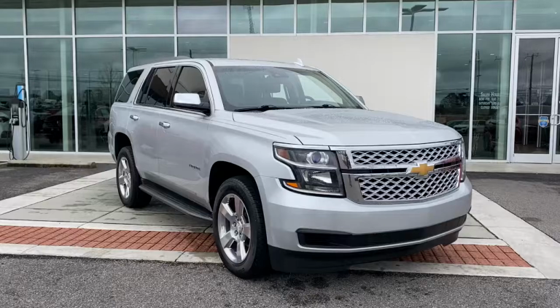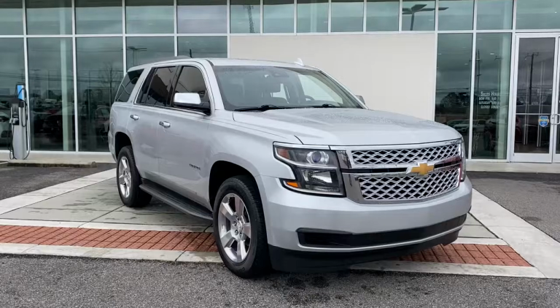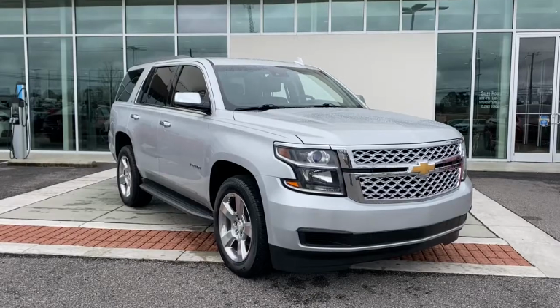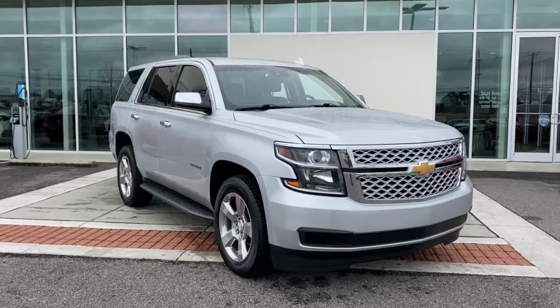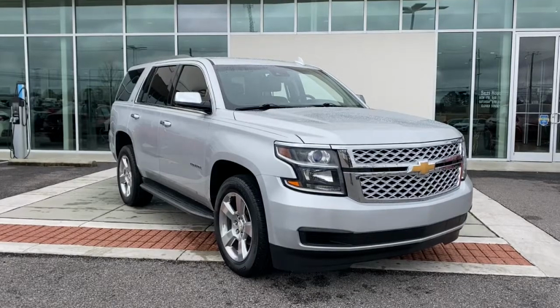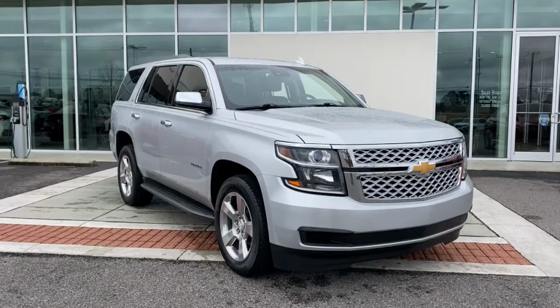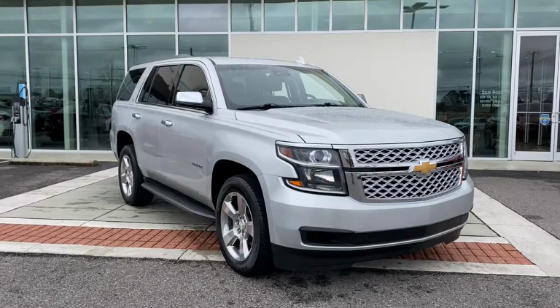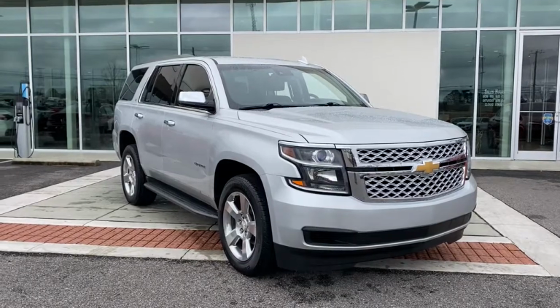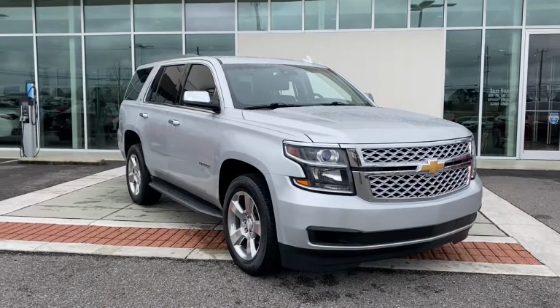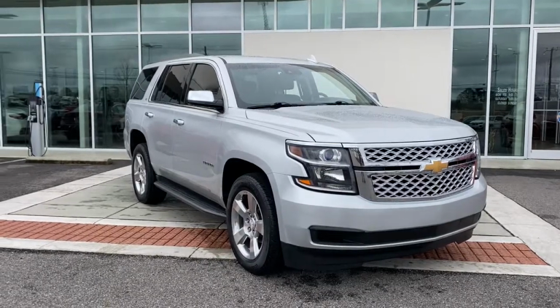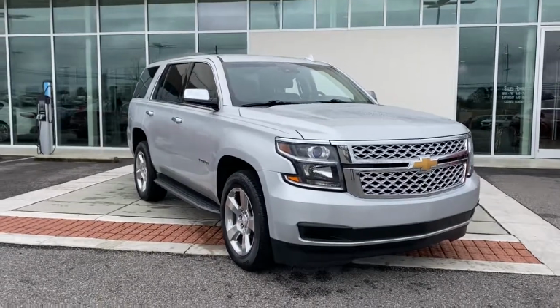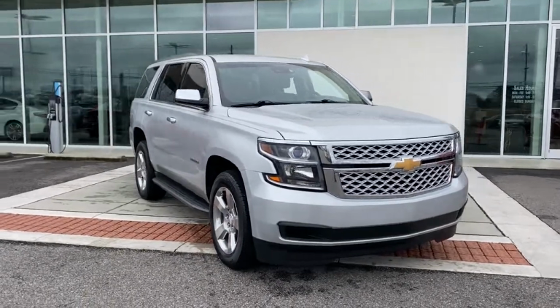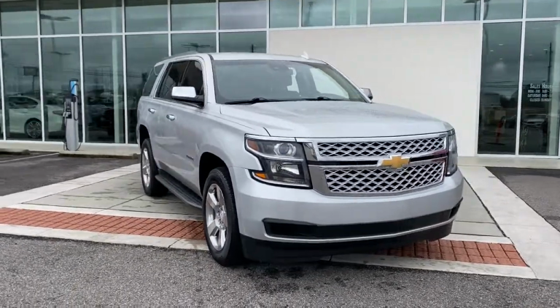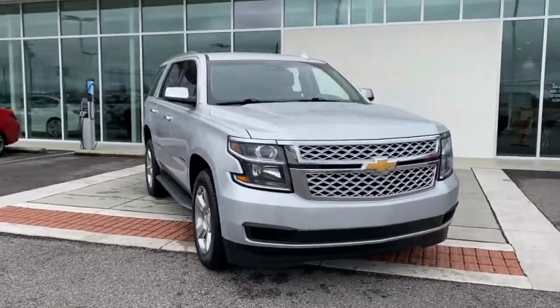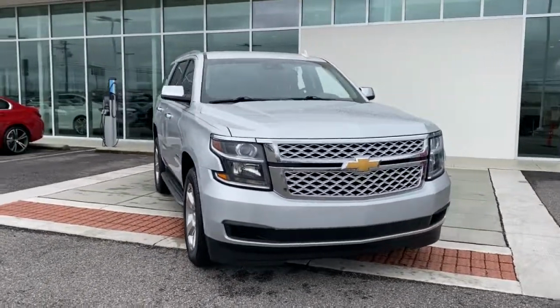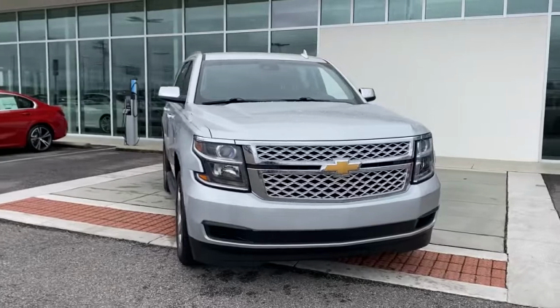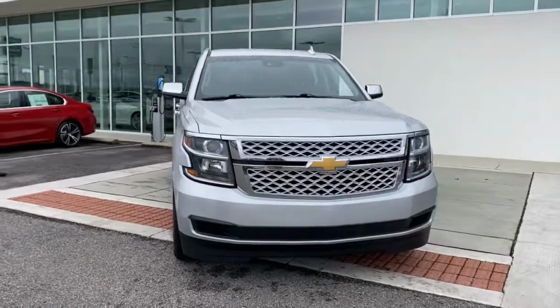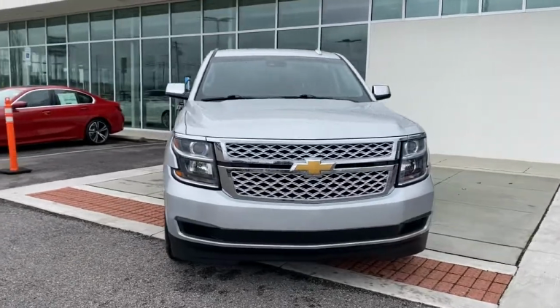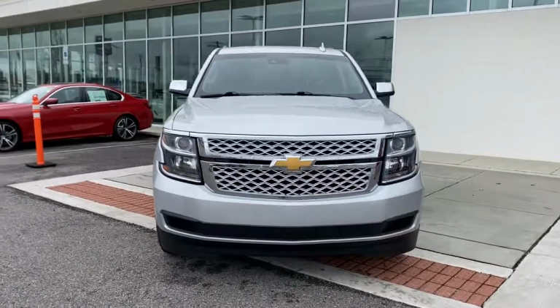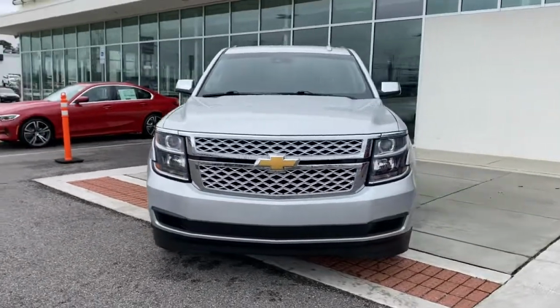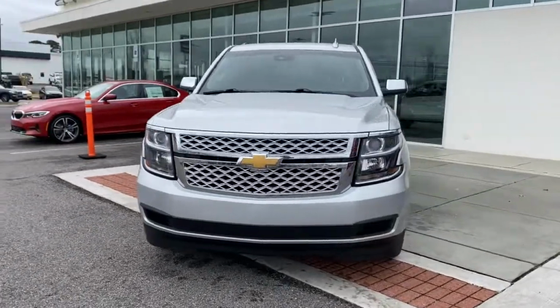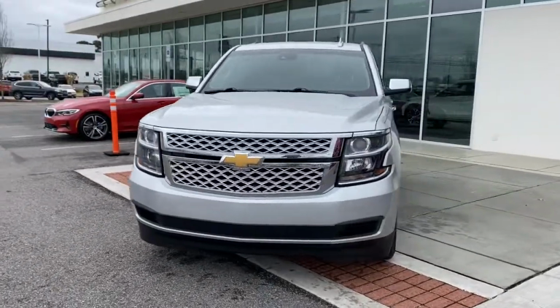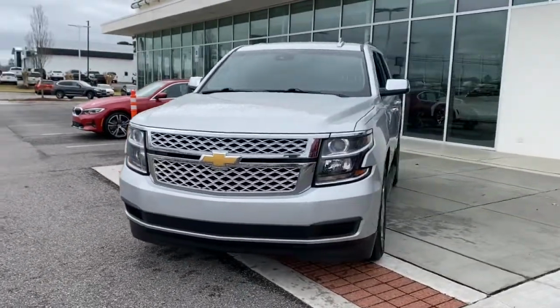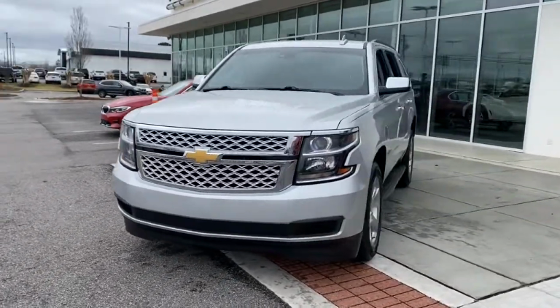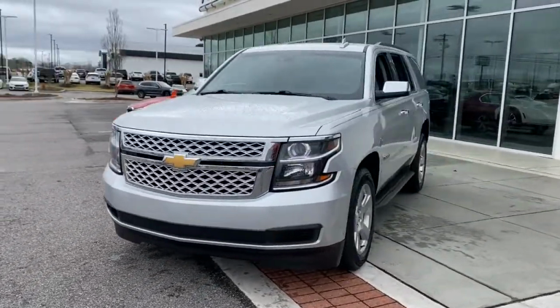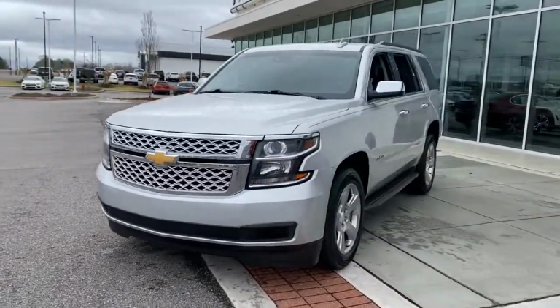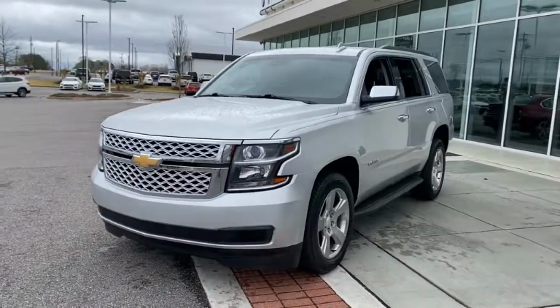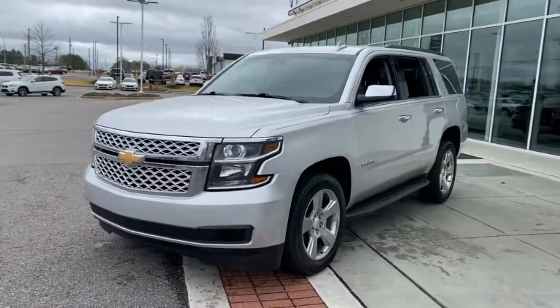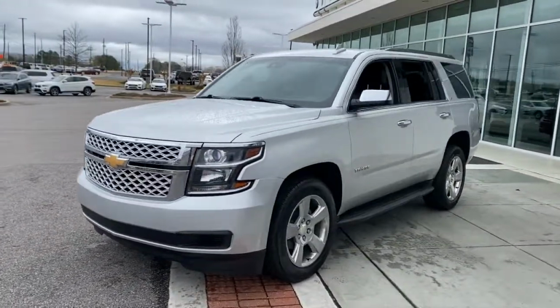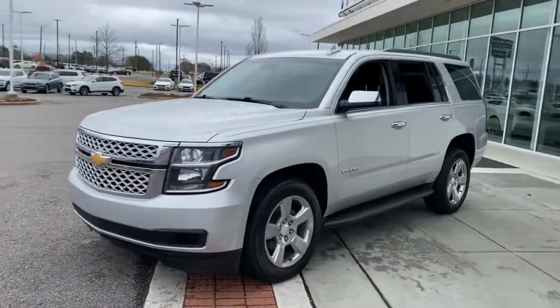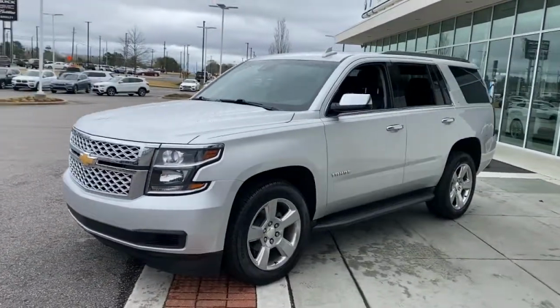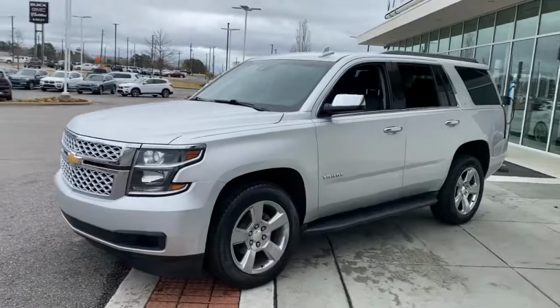This could be the car for you. The 2017 Chevrolet Tahoe. This vehicle still has fewer than 60,000 miles on the clock, so it won't last long.